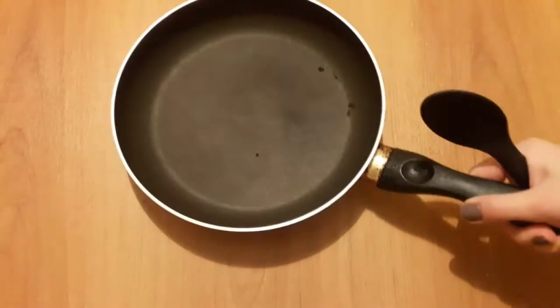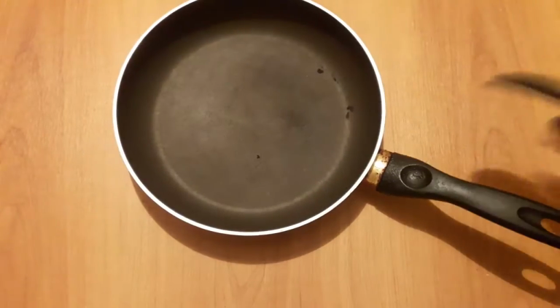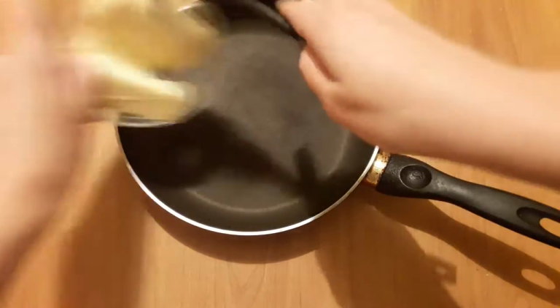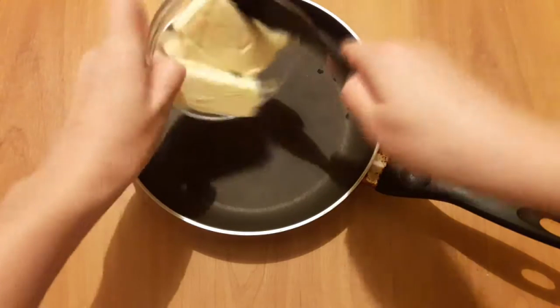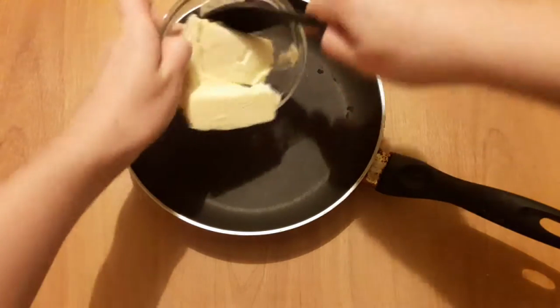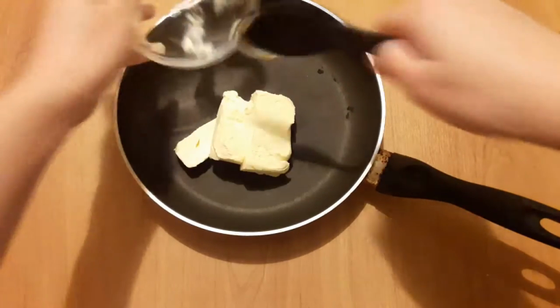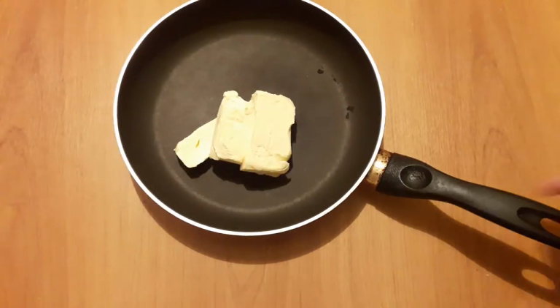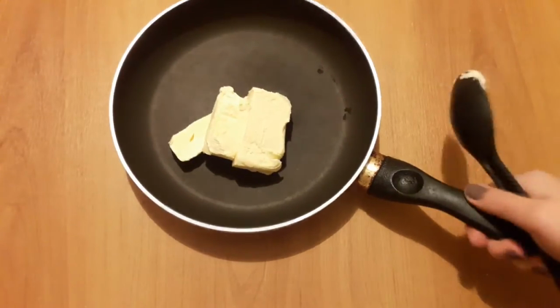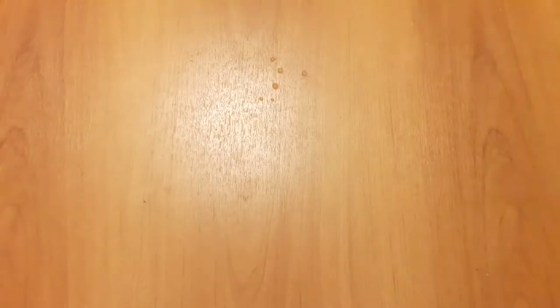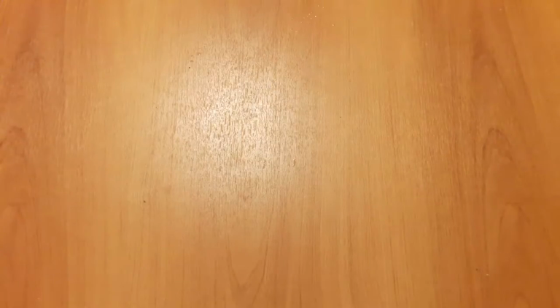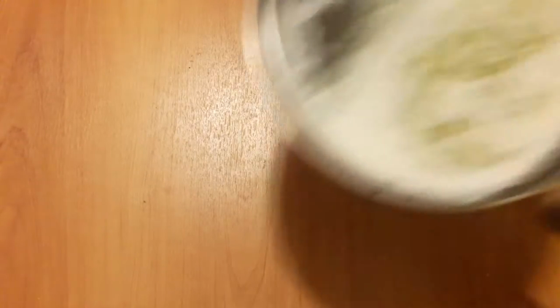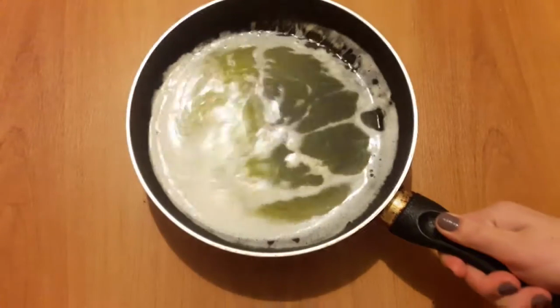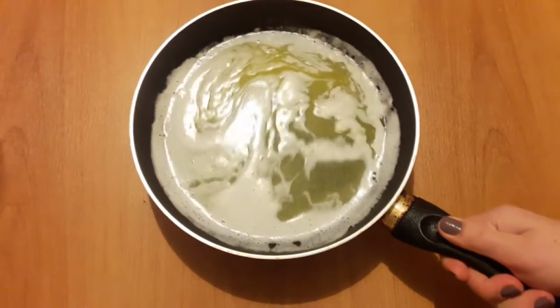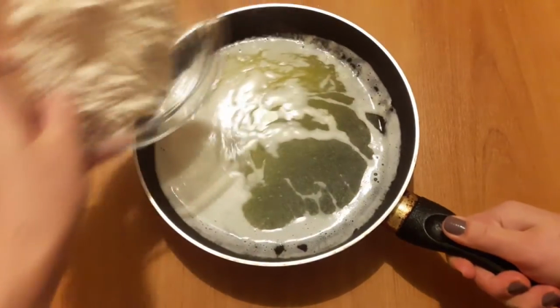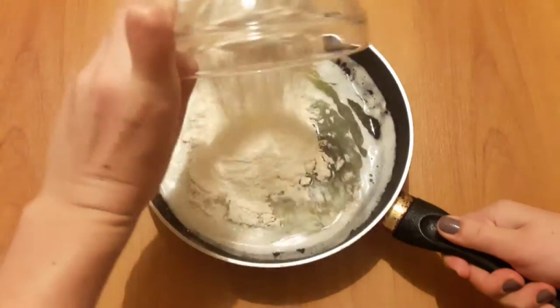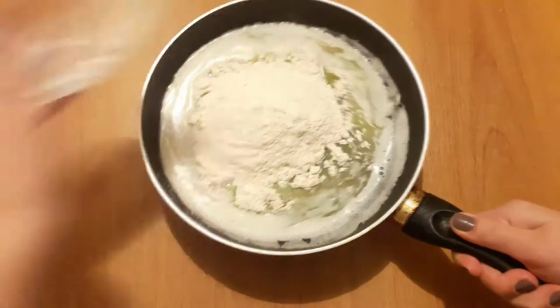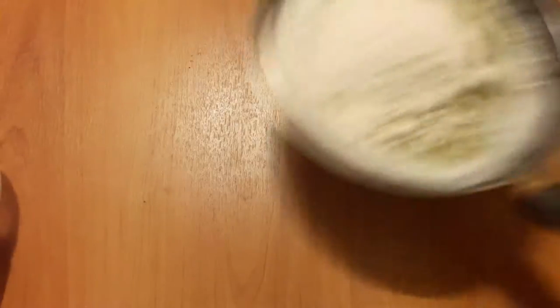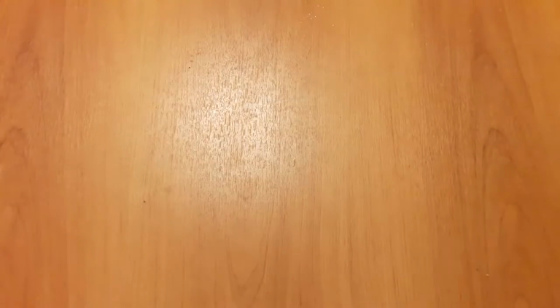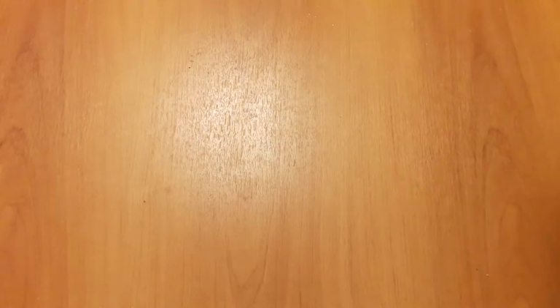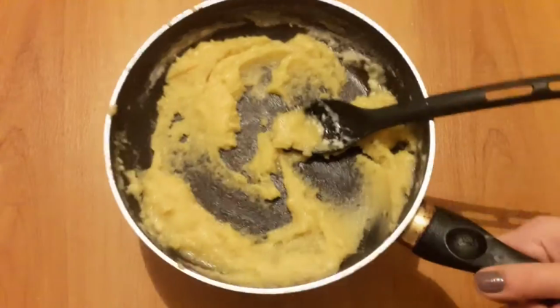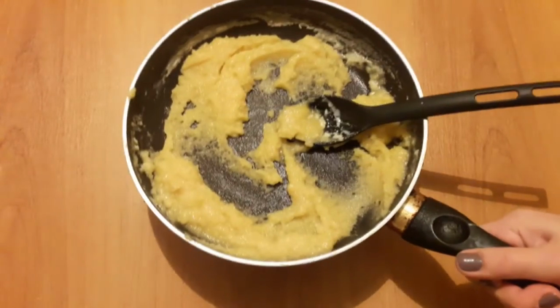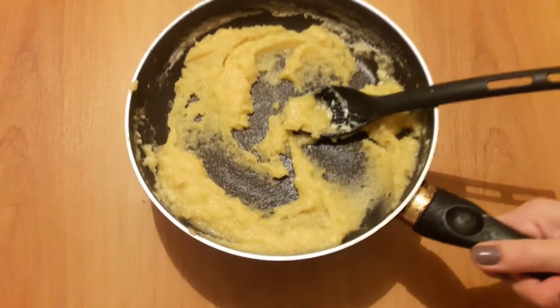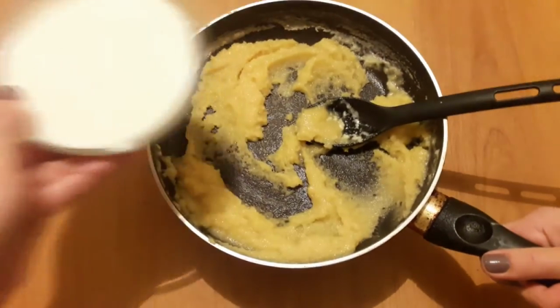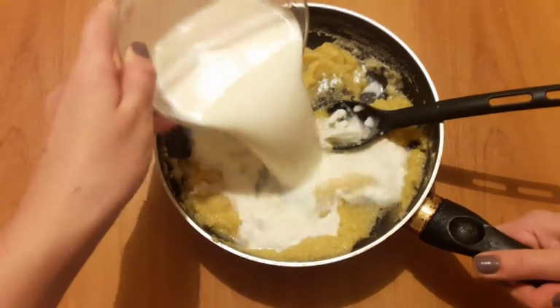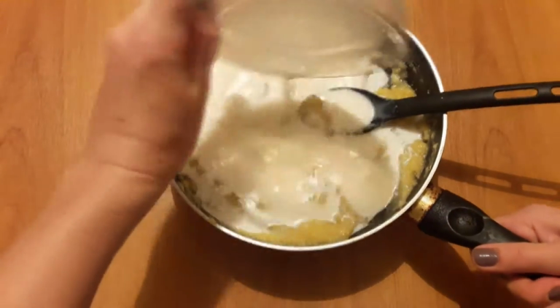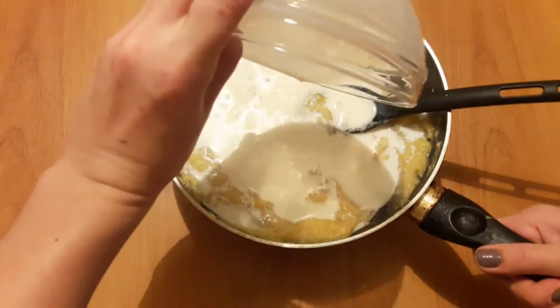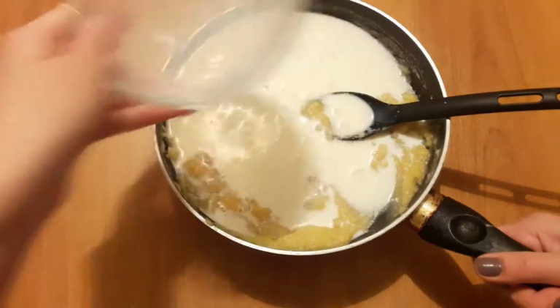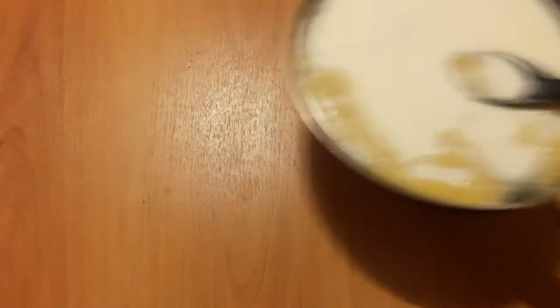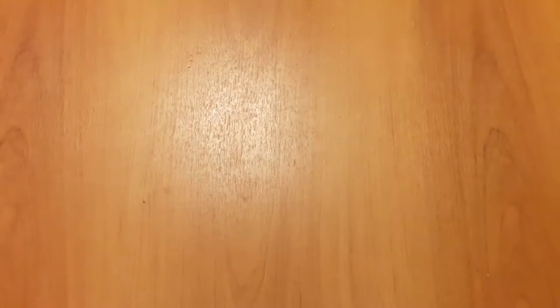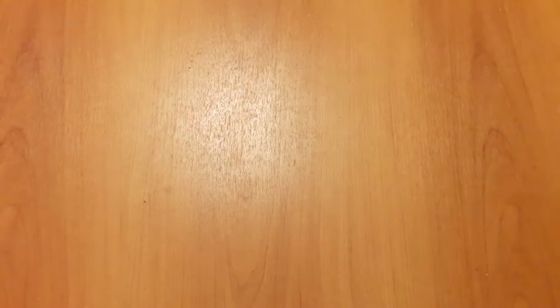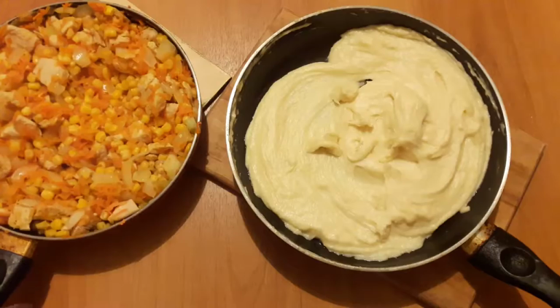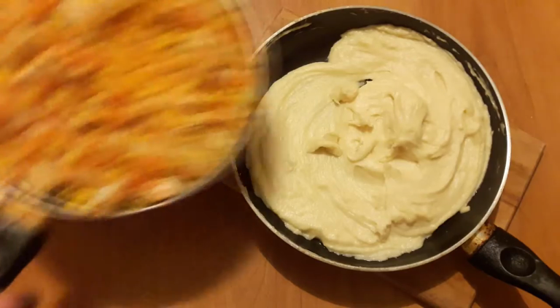Now we put 1 stick of butter and melt it. Add the flour and mix it completely to make a paste. Cook it for 1 minute, then add 1 cup of milk and mix it together.